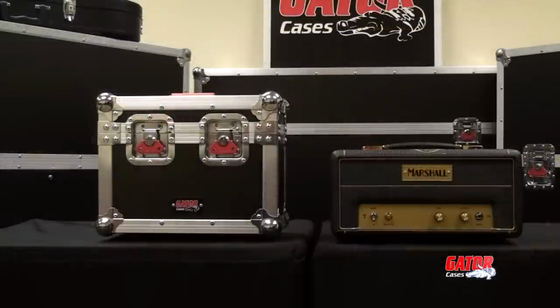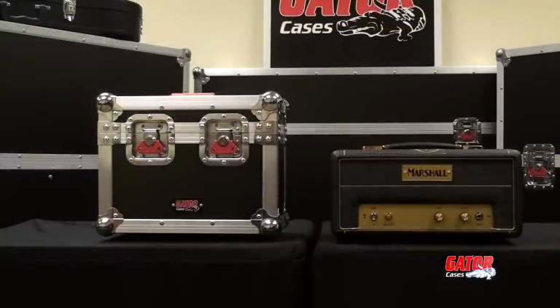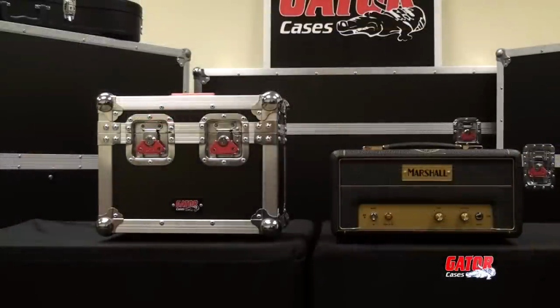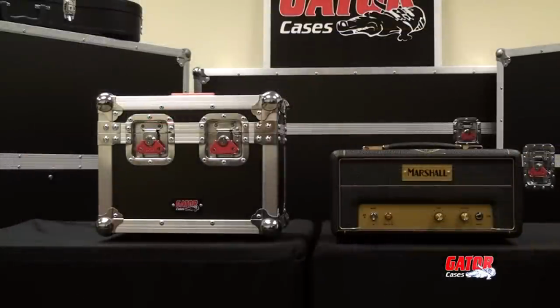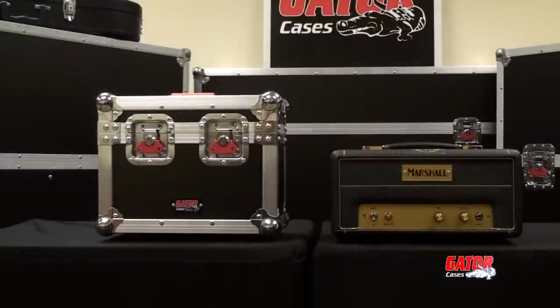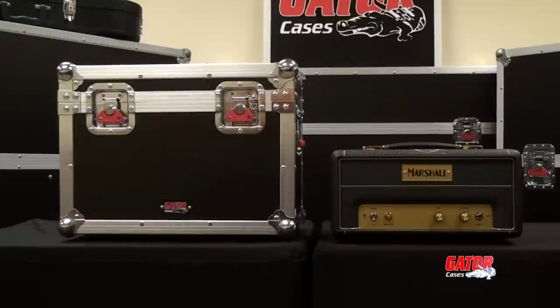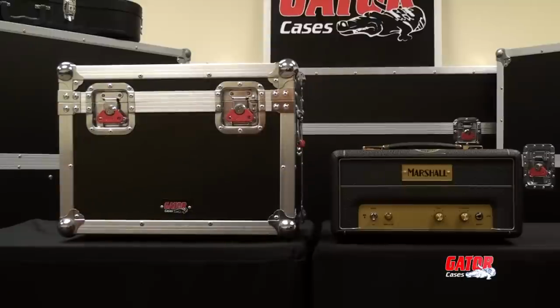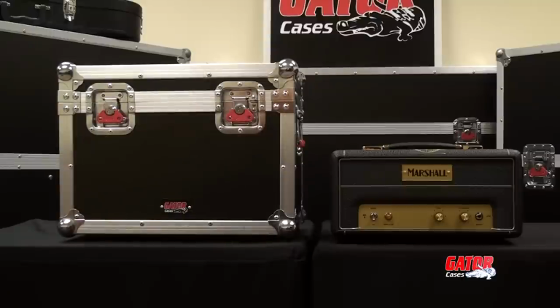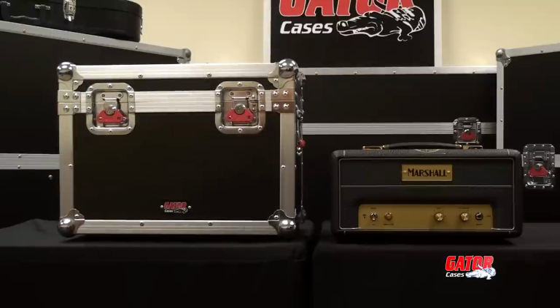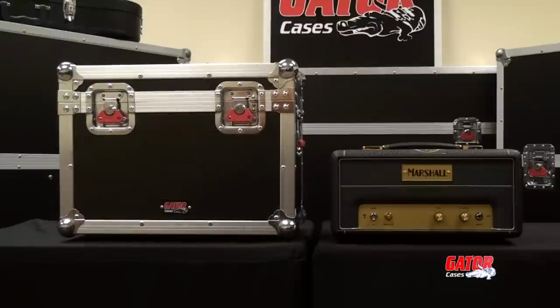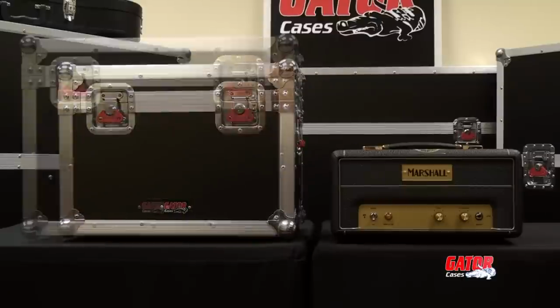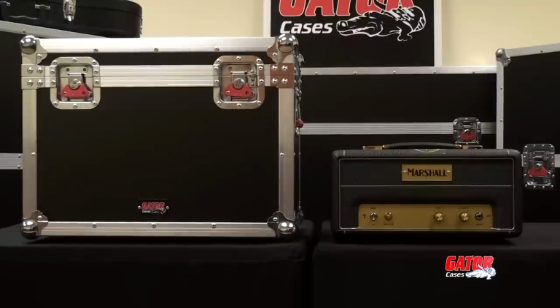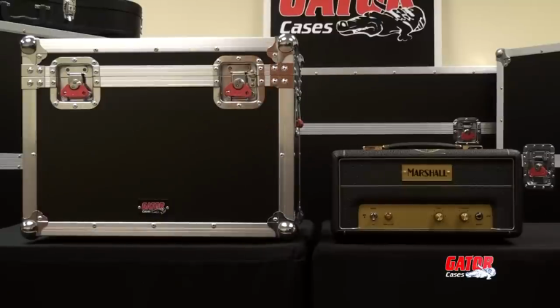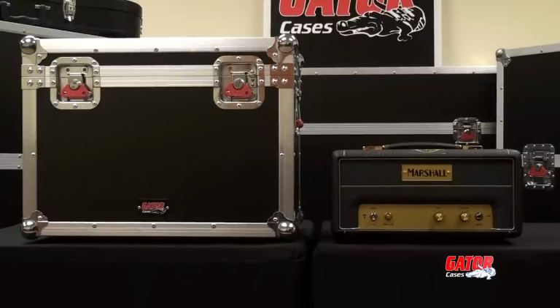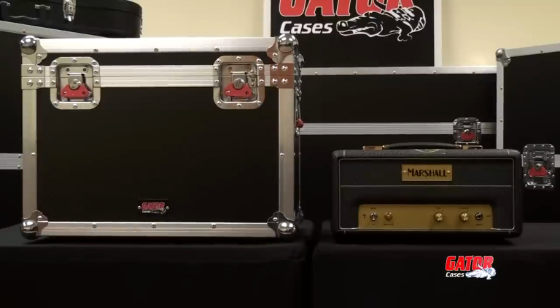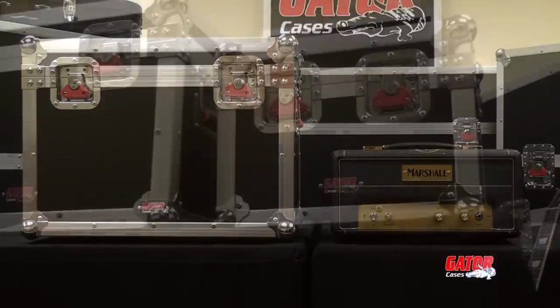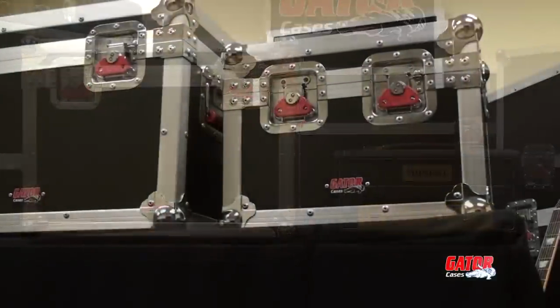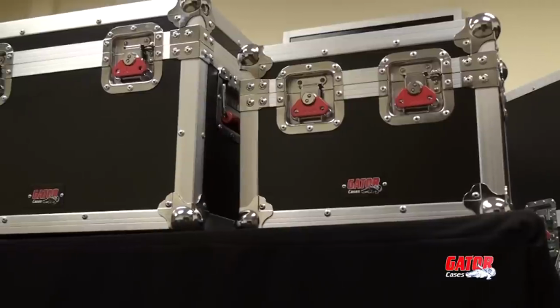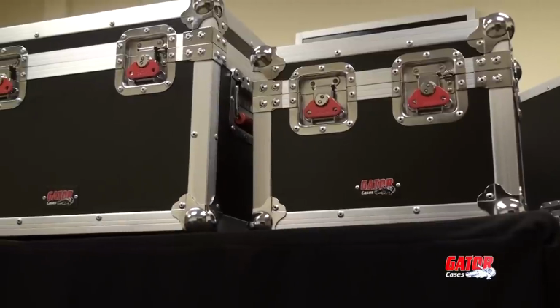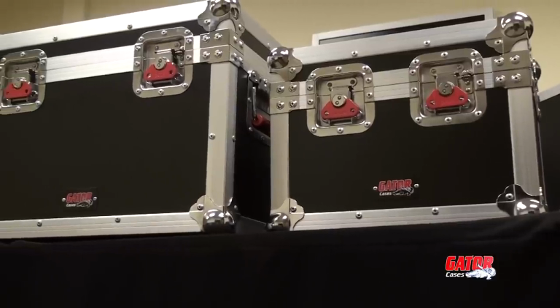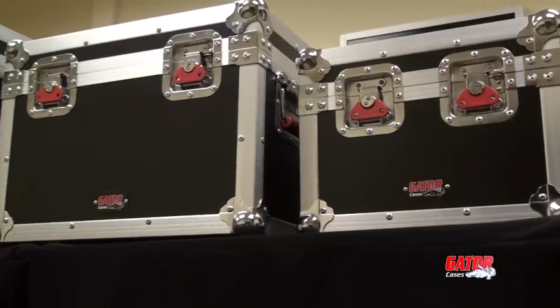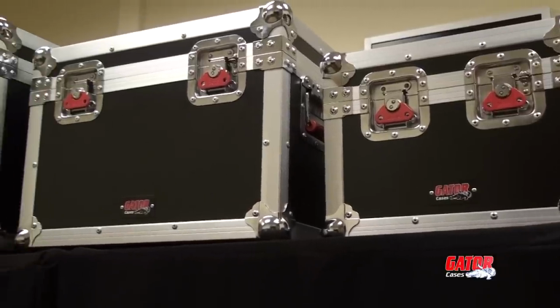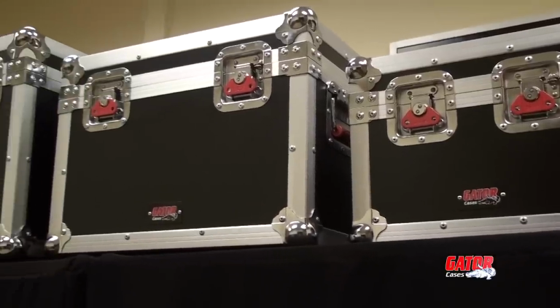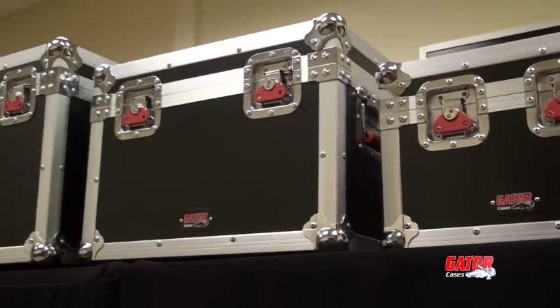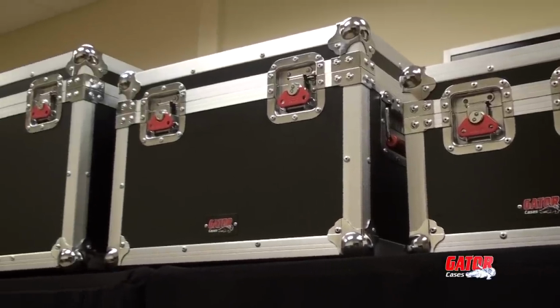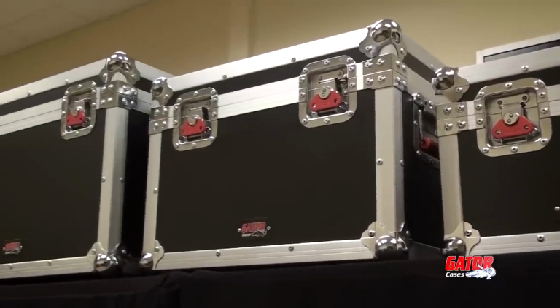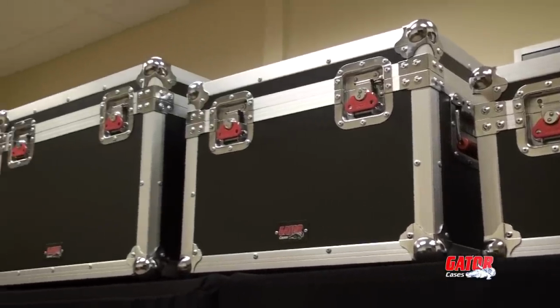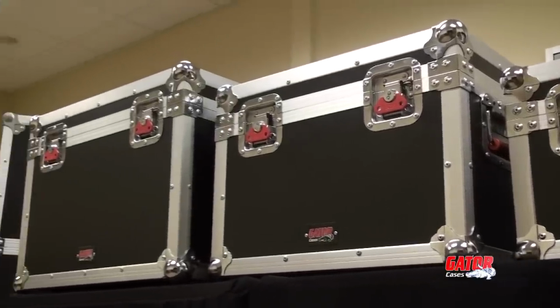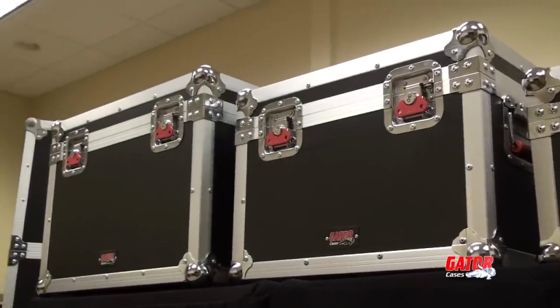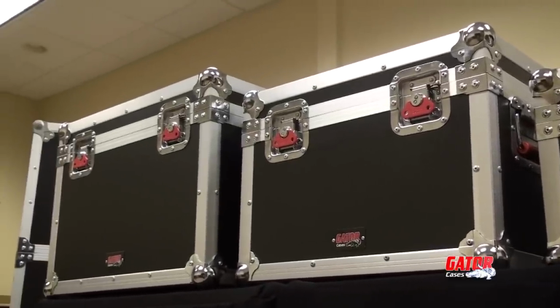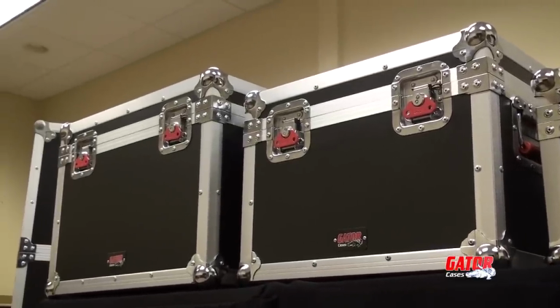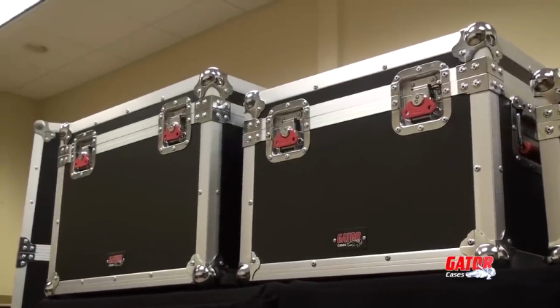Available in three sizes to accommodate lunchbox style amps such as Orange's Tiny Terror or as large as the Blackstar HT5RH, these cases offer an unsurpassed level of protection for a variety of mini amp heads.